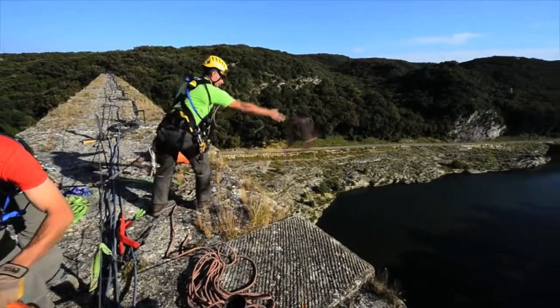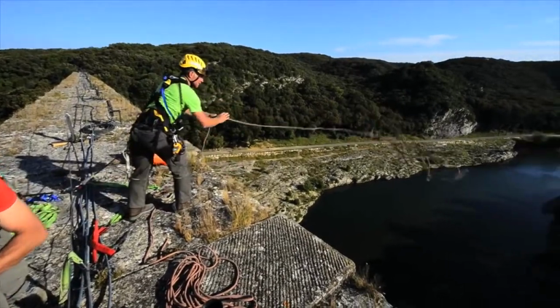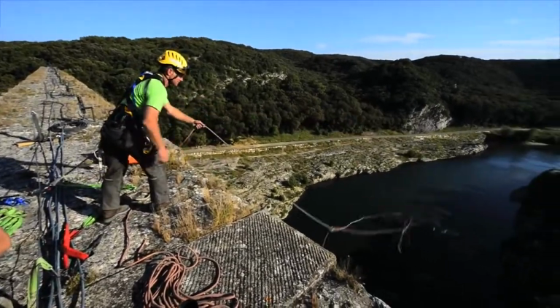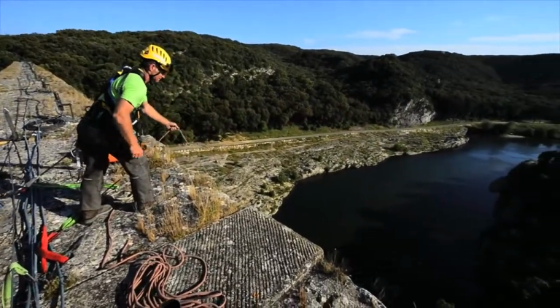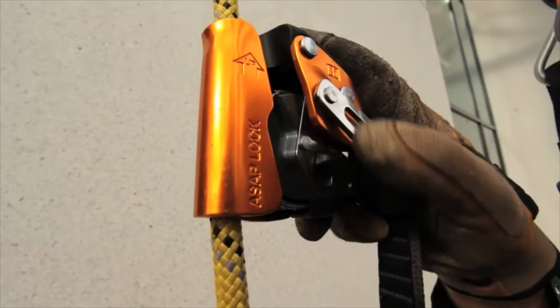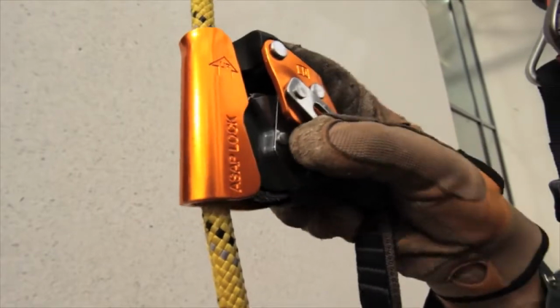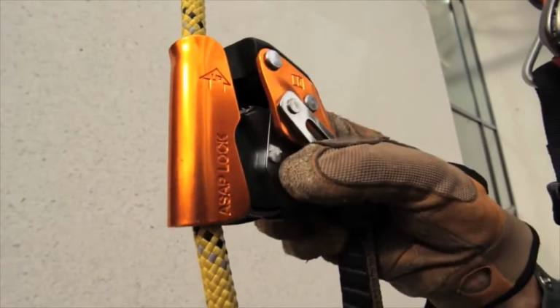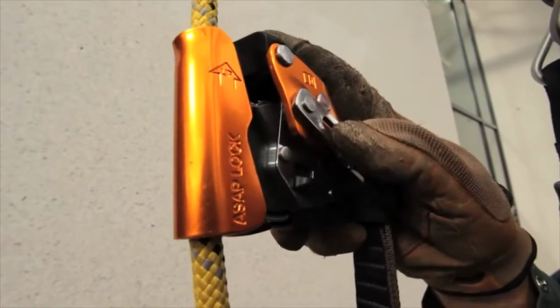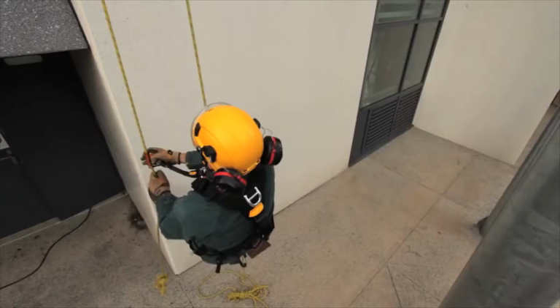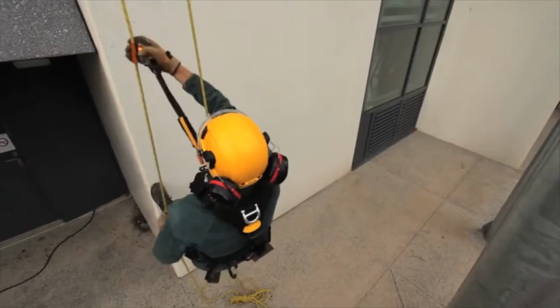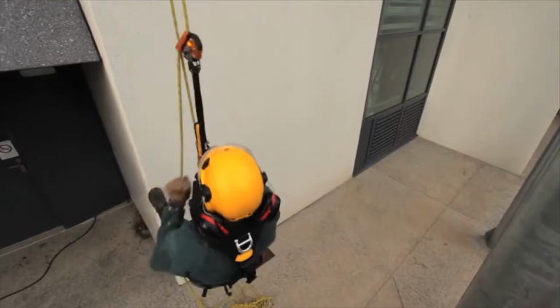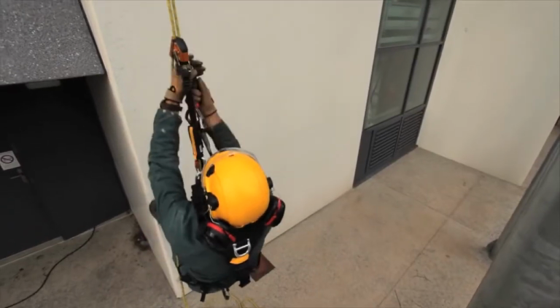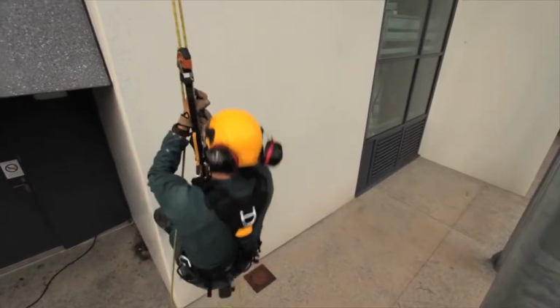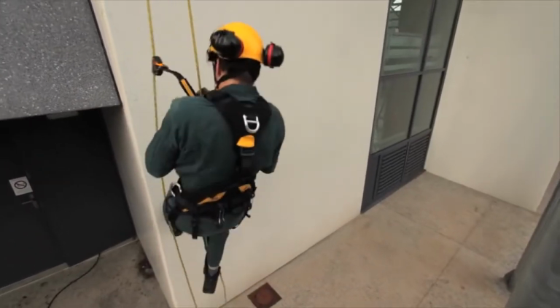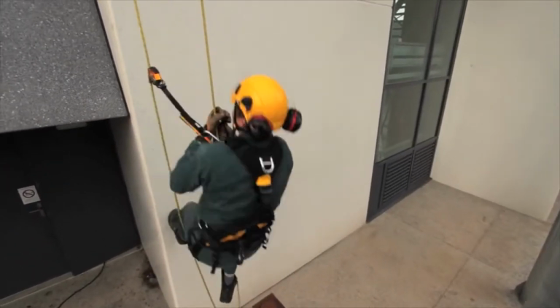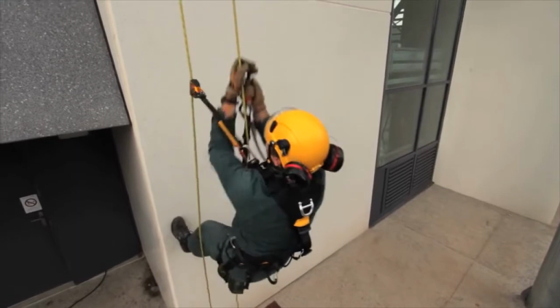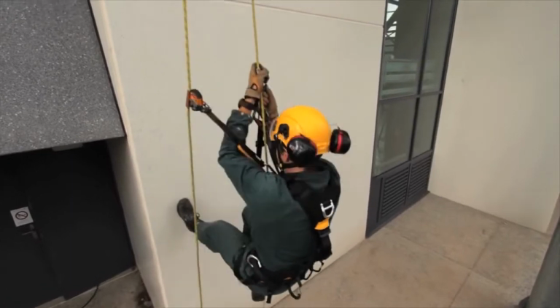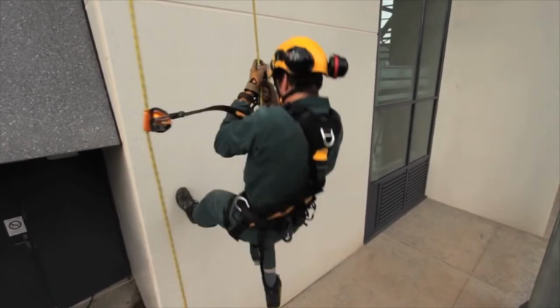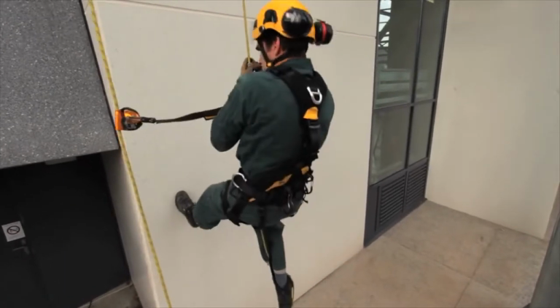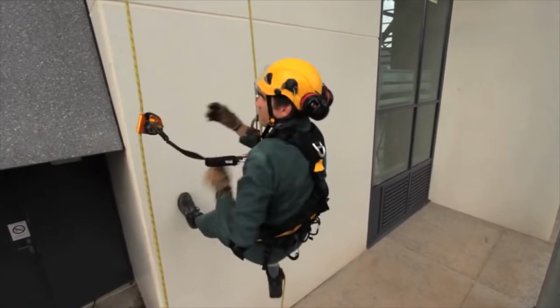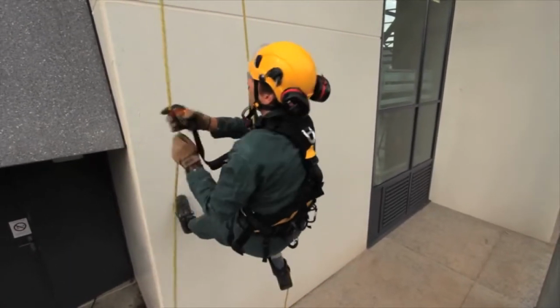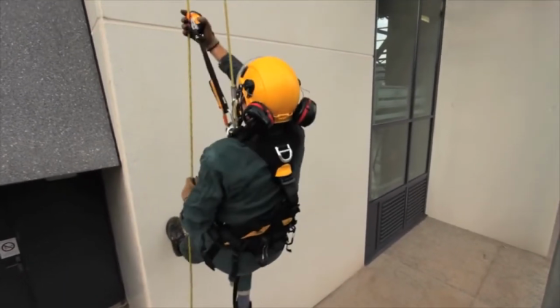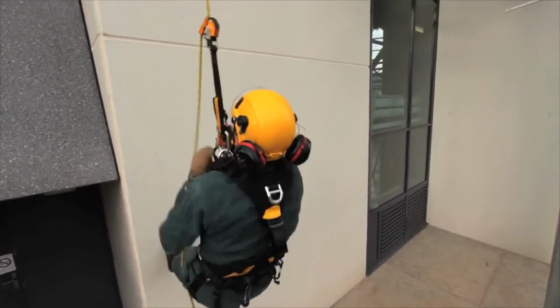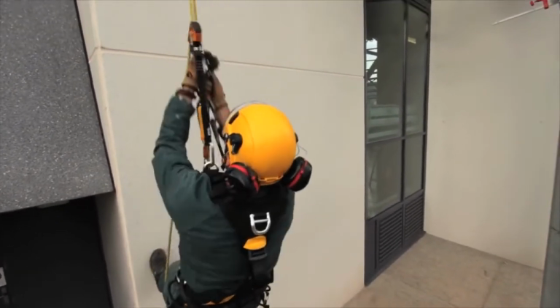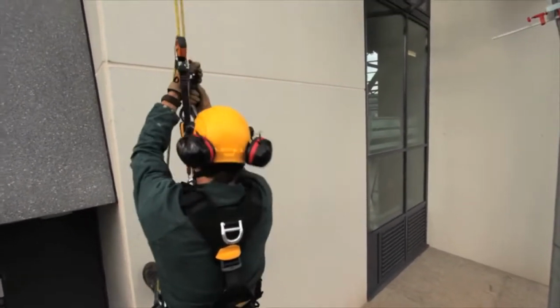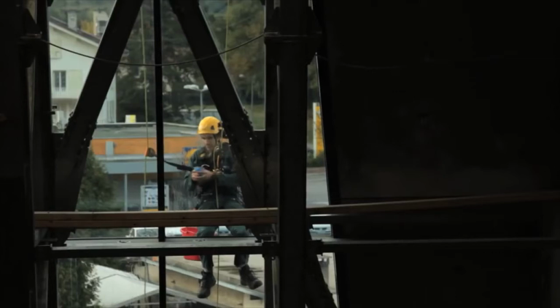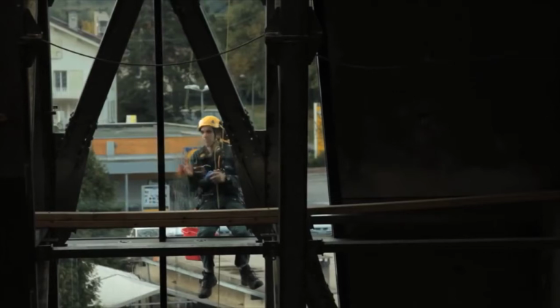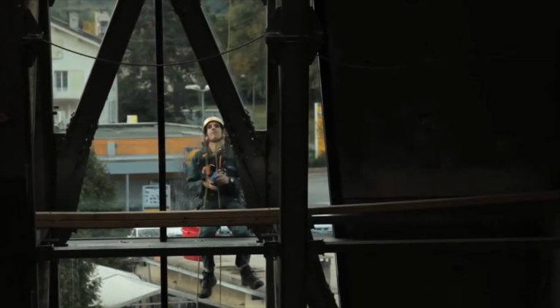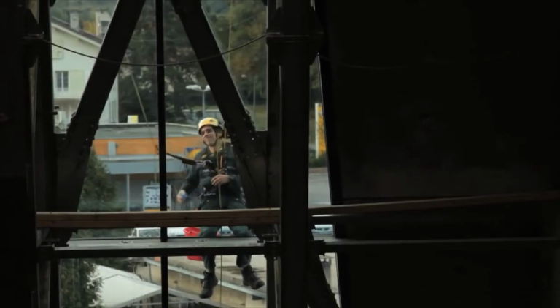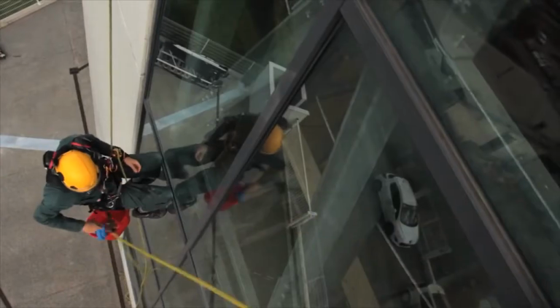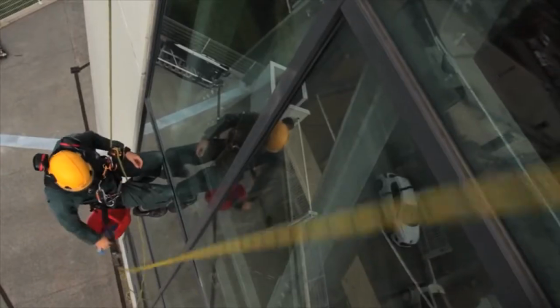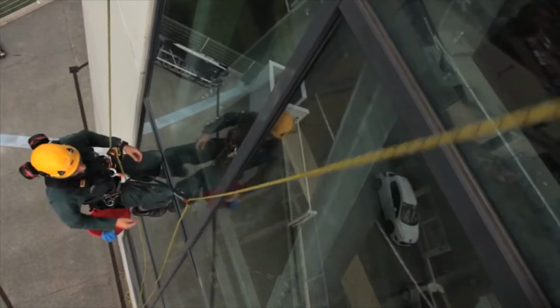First, the ASAP Lock includes a locking system that reduces fall distance by immobilizing the device on the rope. In case of high winds, this function also keeps the rope from being pulled upwards.